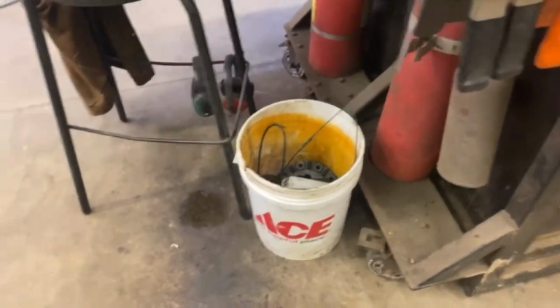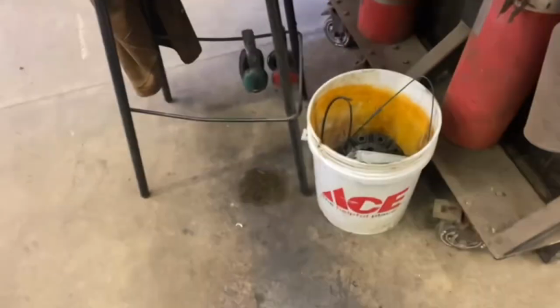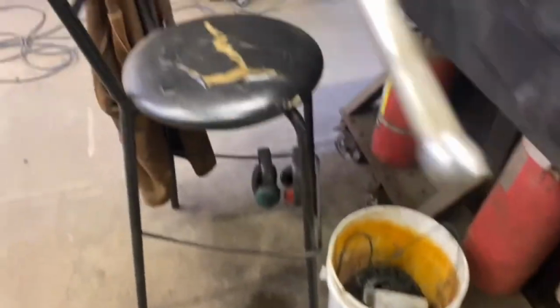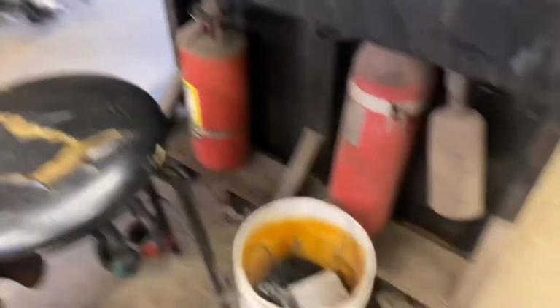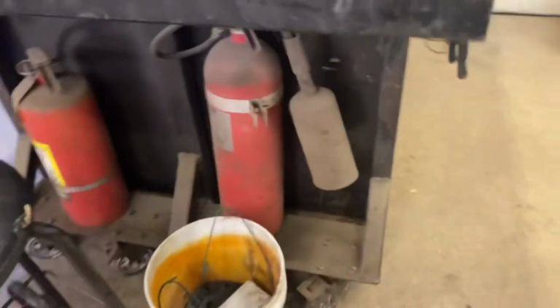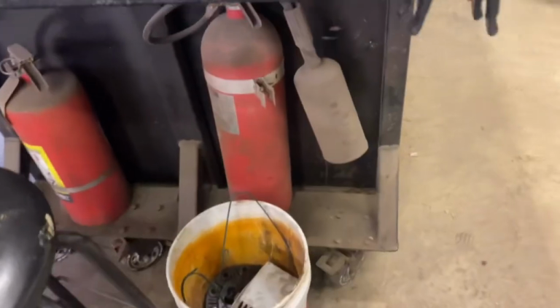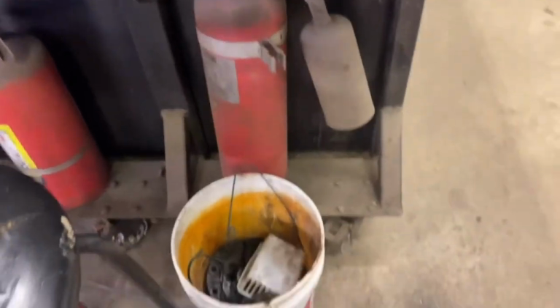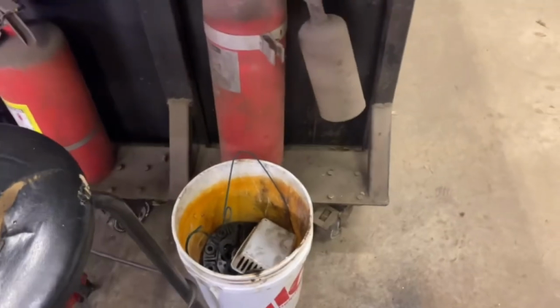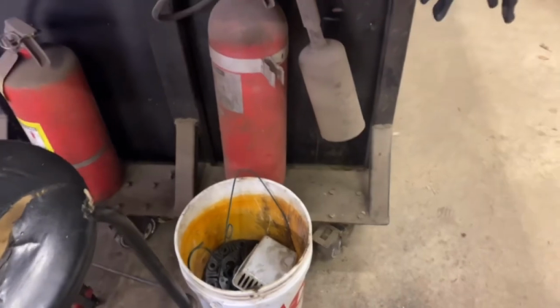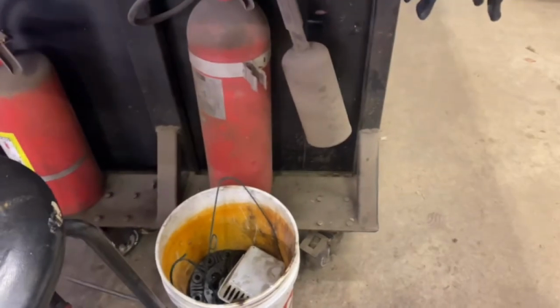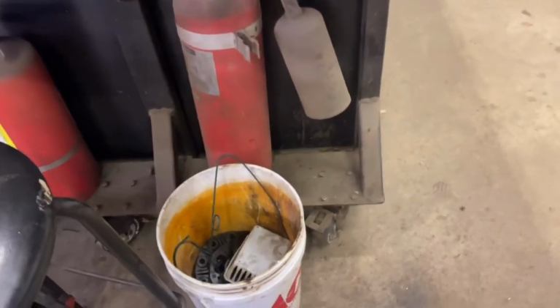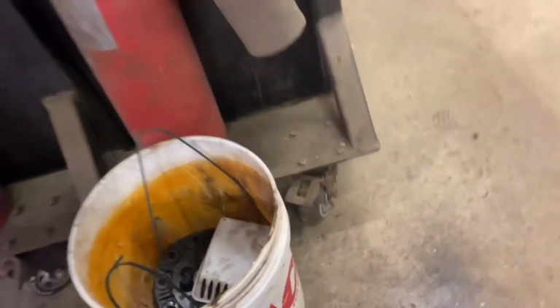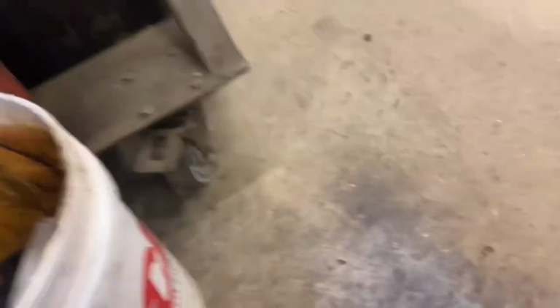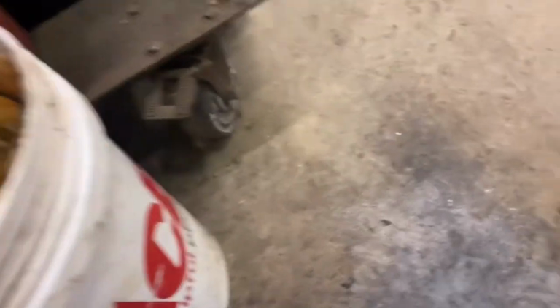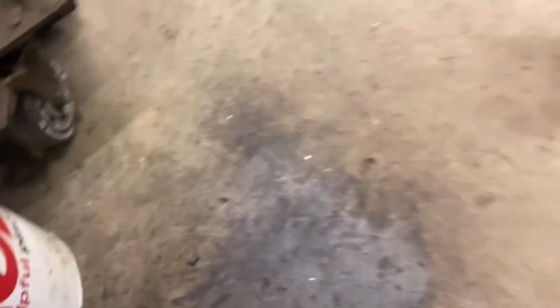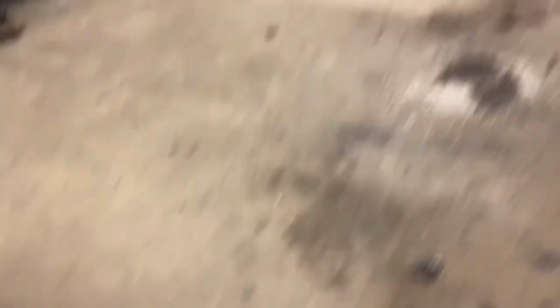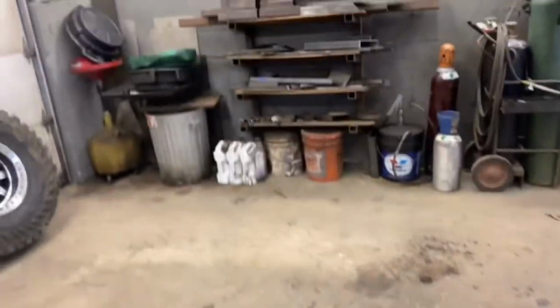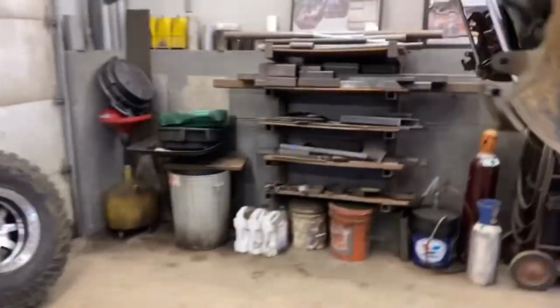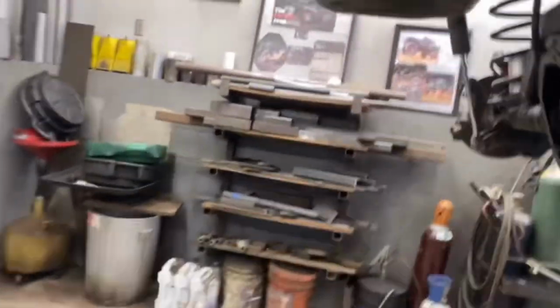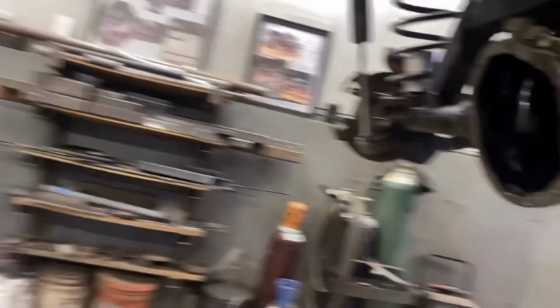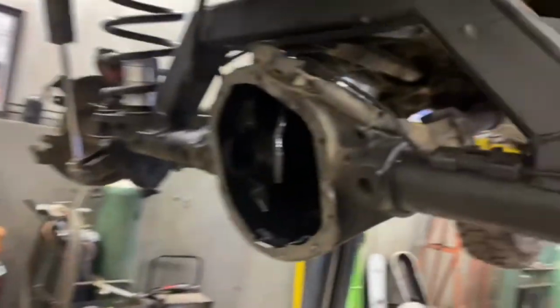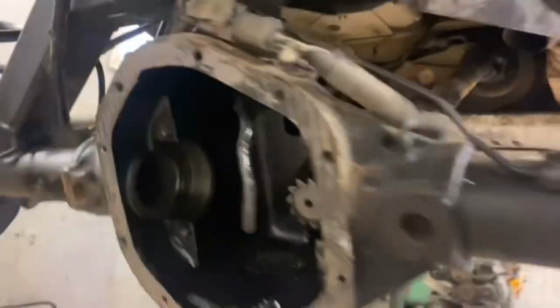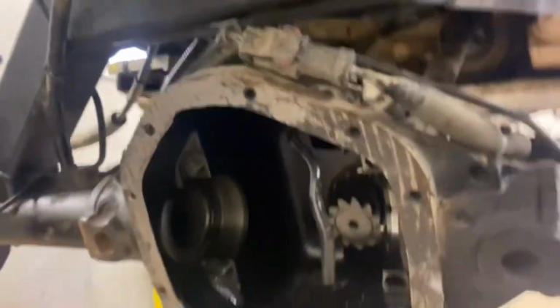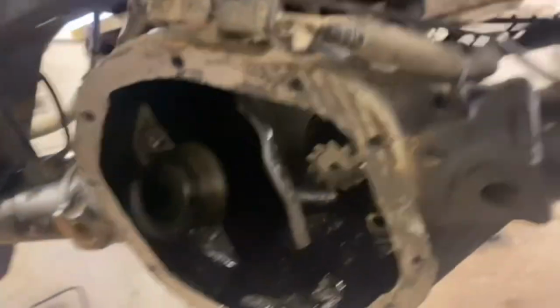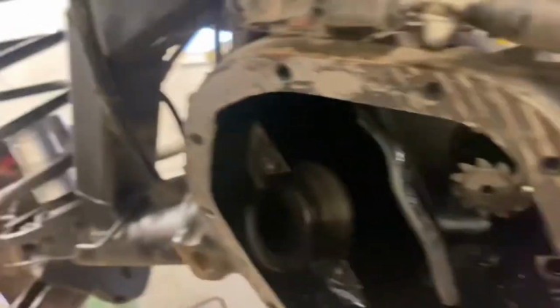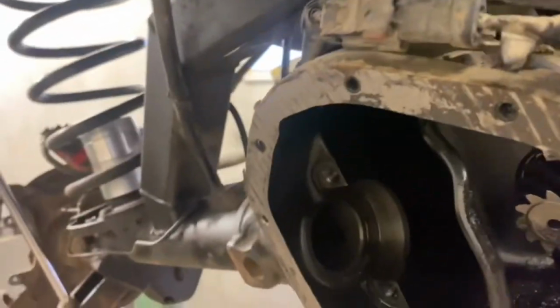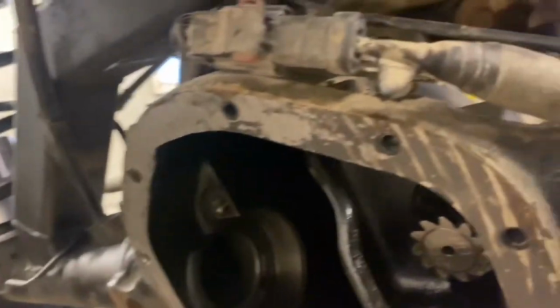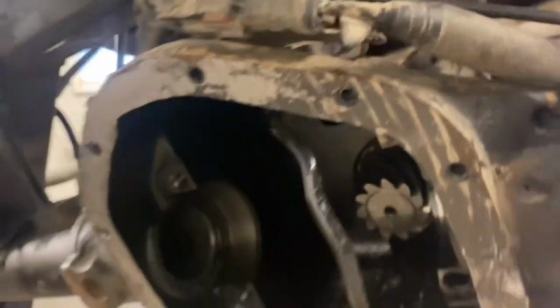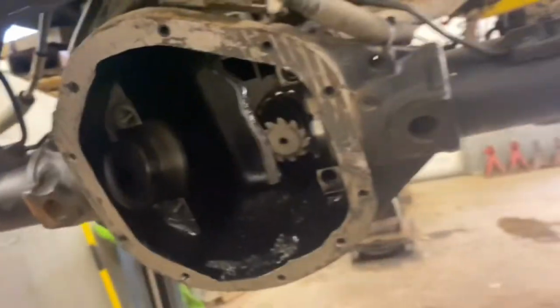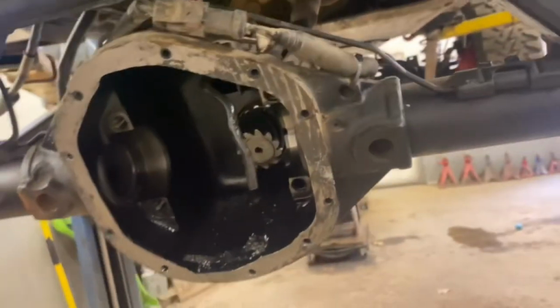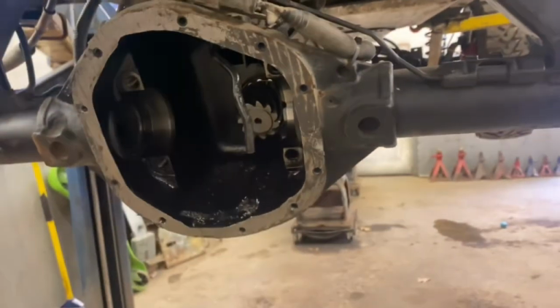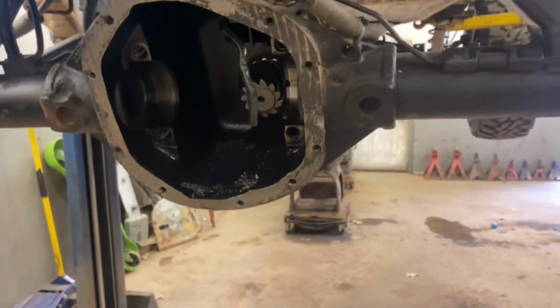Dwayne's going to get a new e-locker. I'll show you later how the pass-through connection works on the housing and what that might look like, and we'll get this all cleaned out and see what we can do with it.